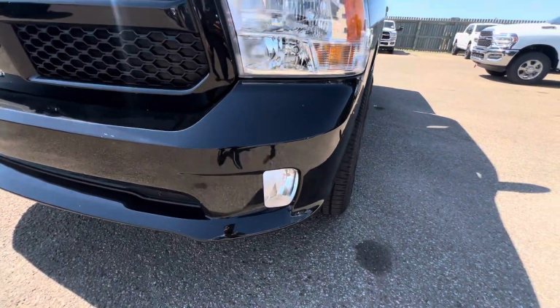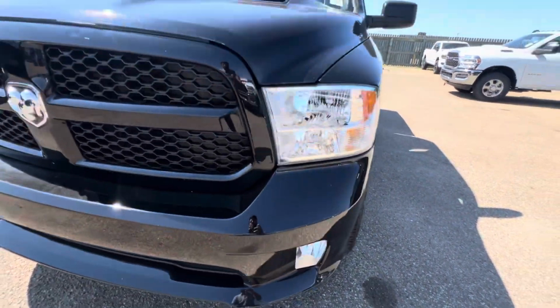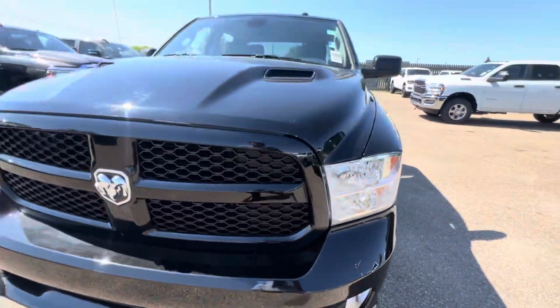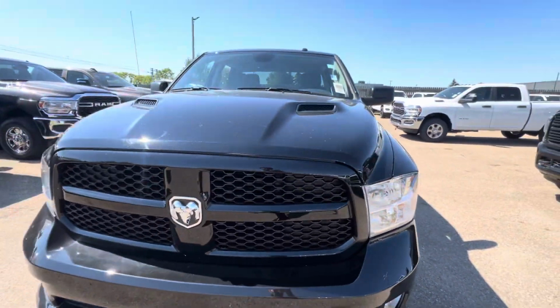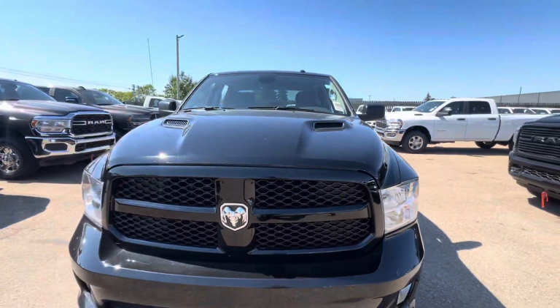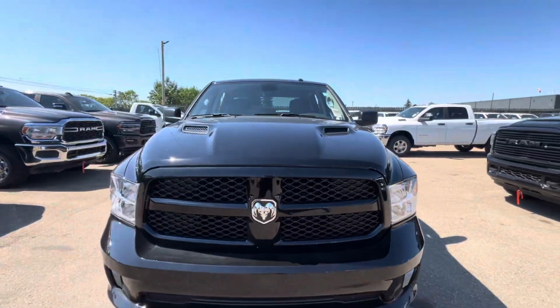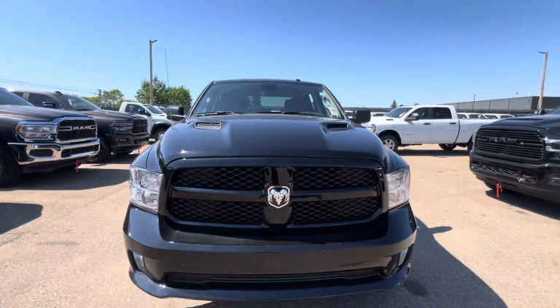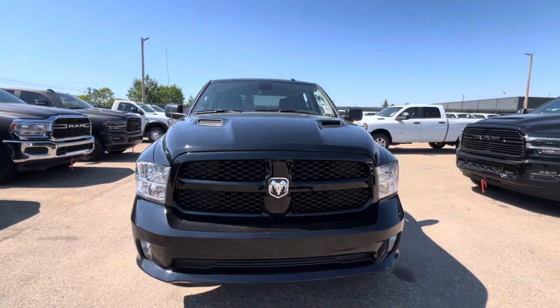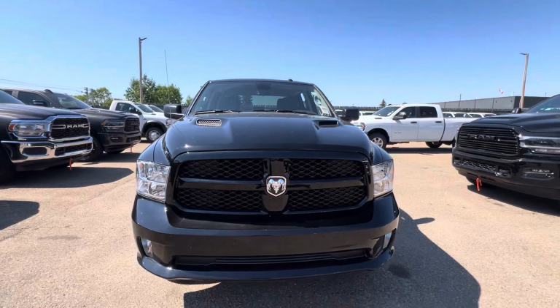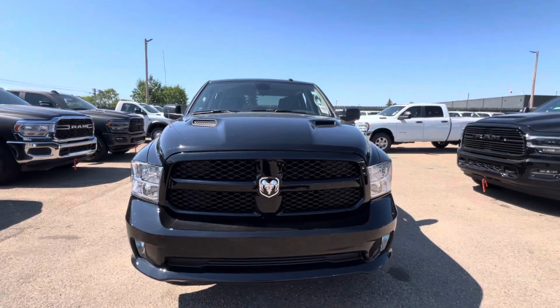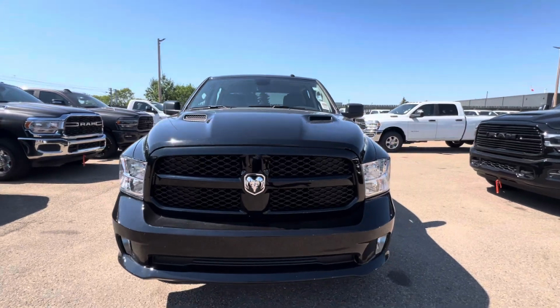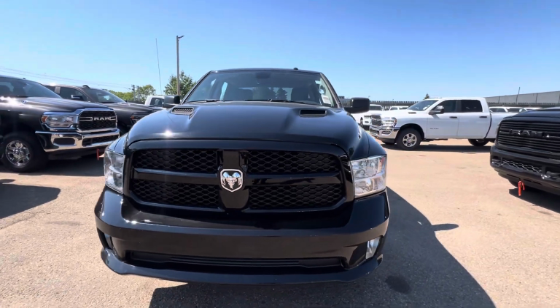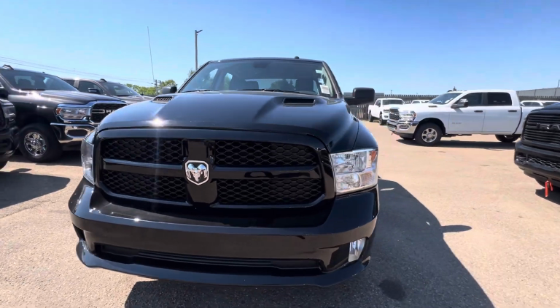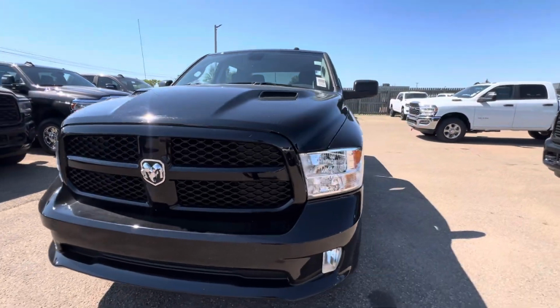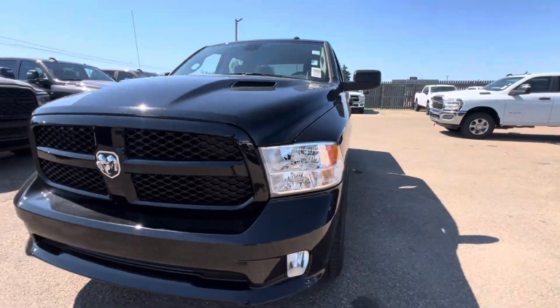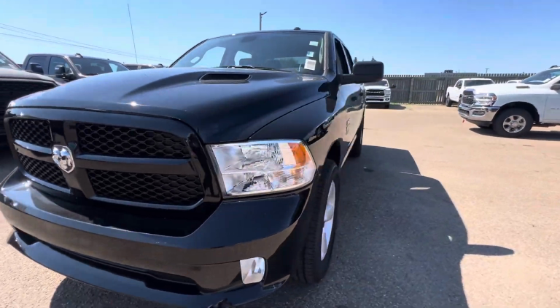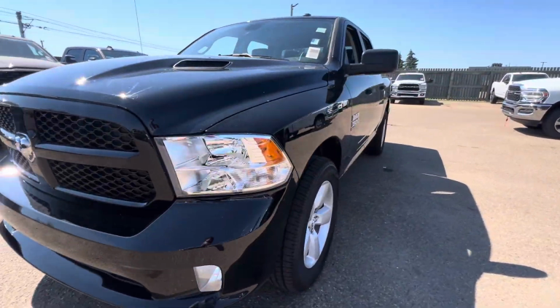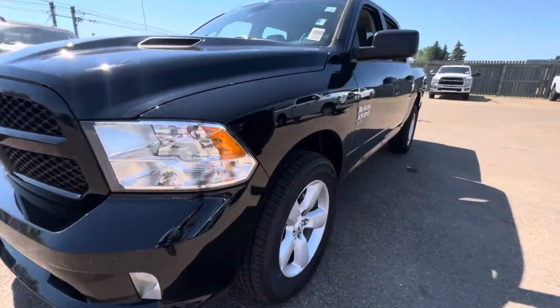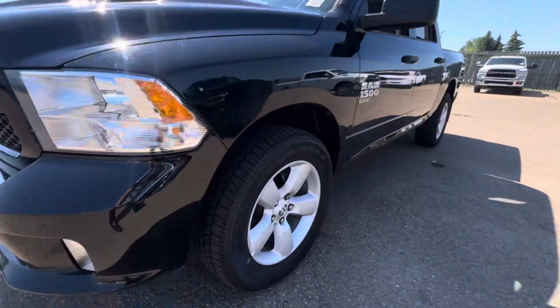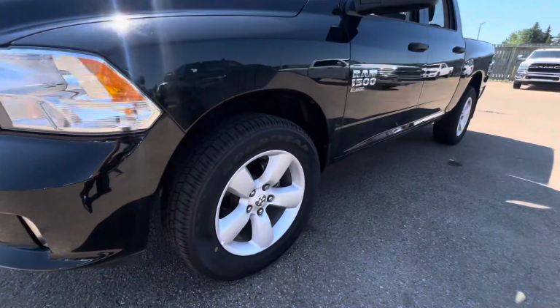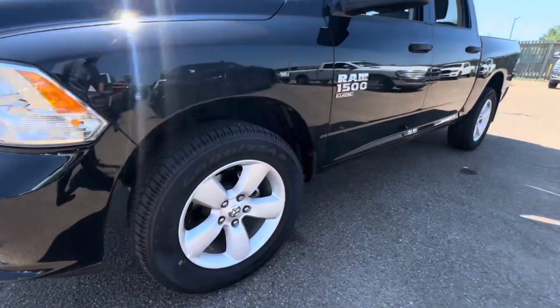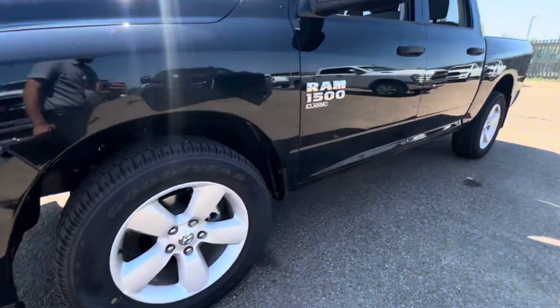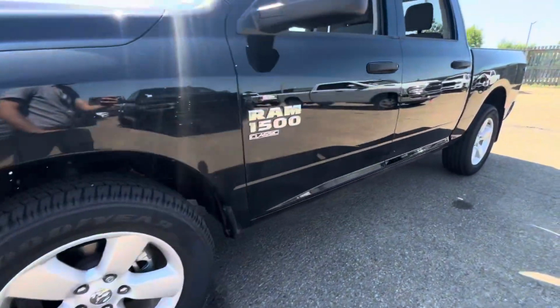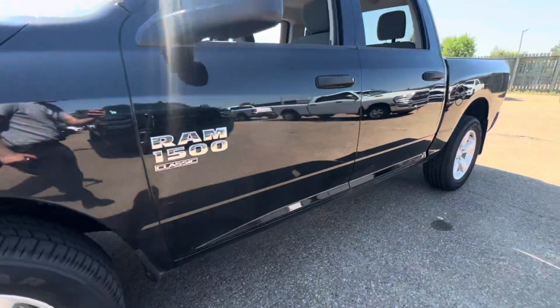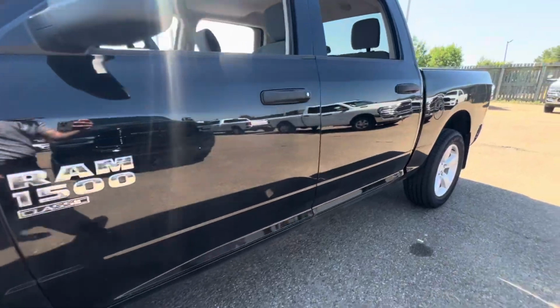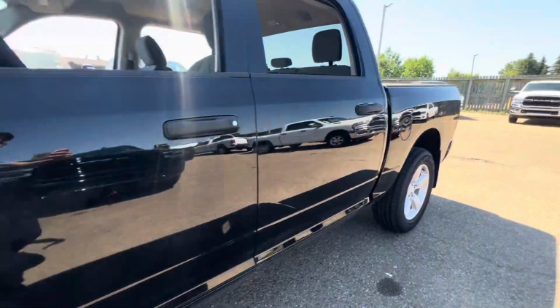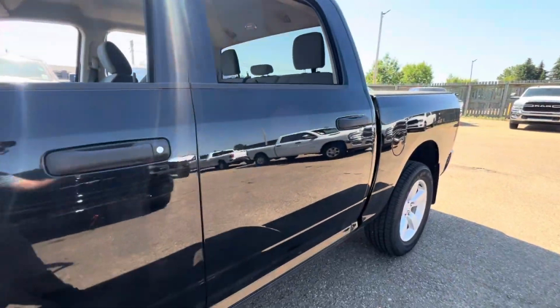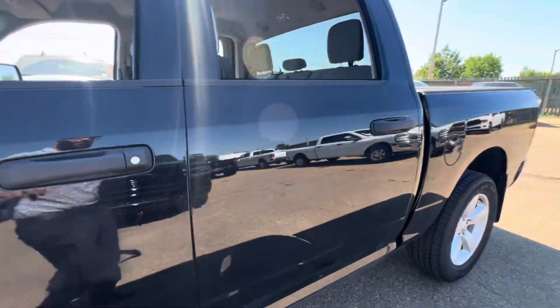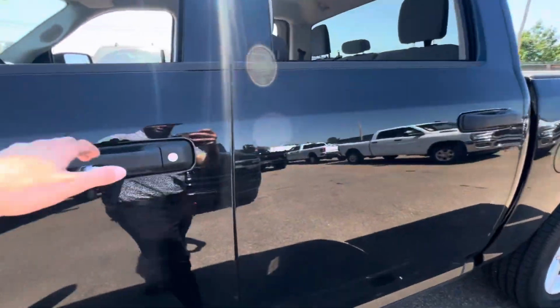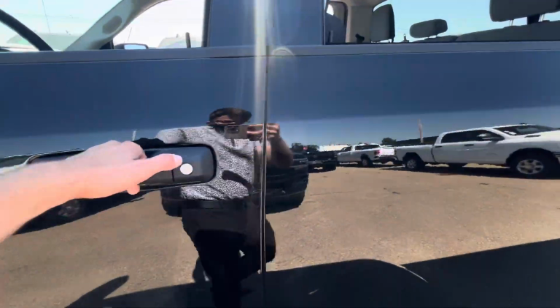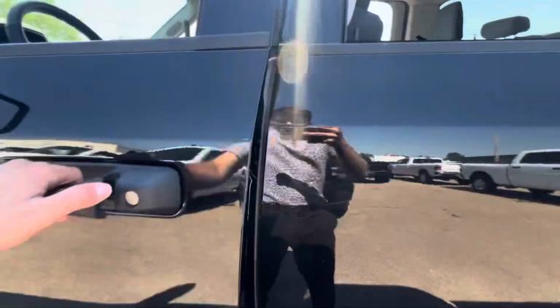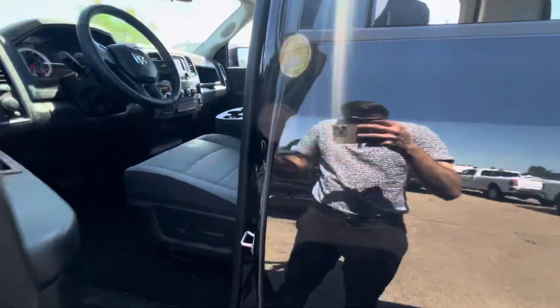As you can see it does come with the fog lights. You do have your sport appearance hood with the hood scoops there as well — gives it a nice aggressive look. Got your 20-inch wheels, crew cab of course. Take you along to the inside.